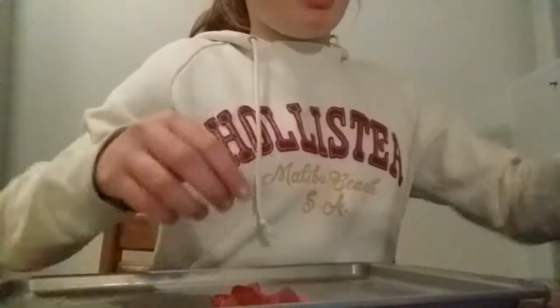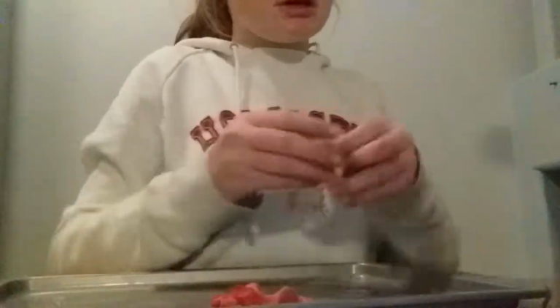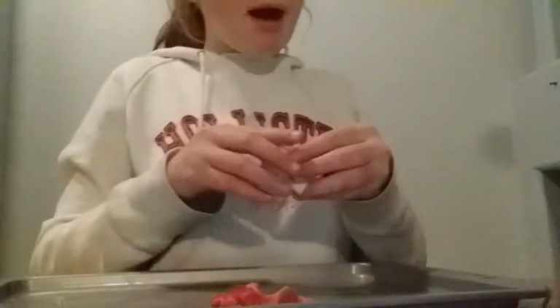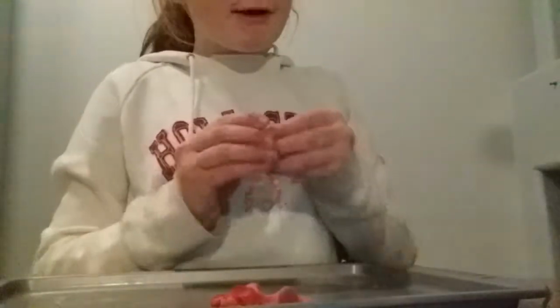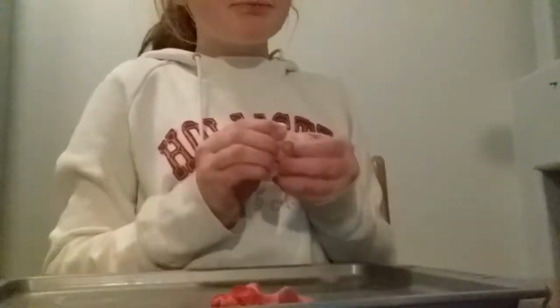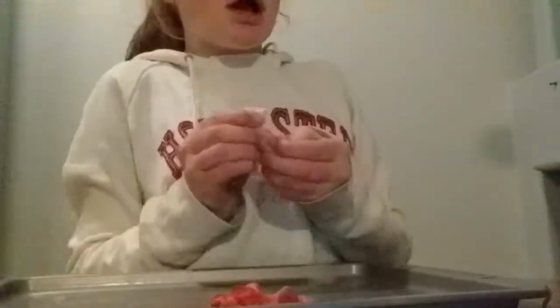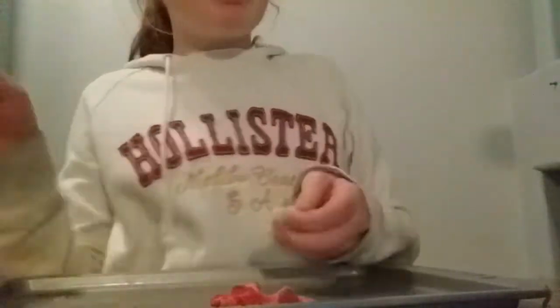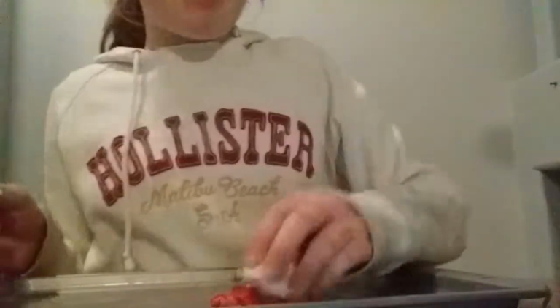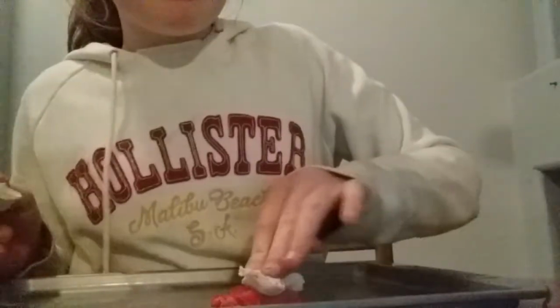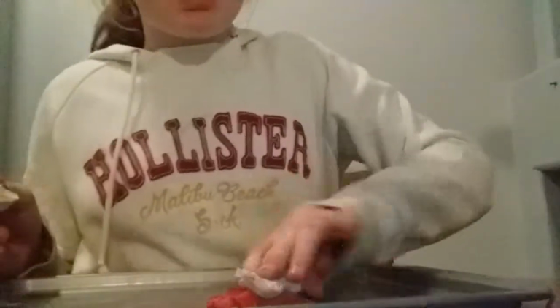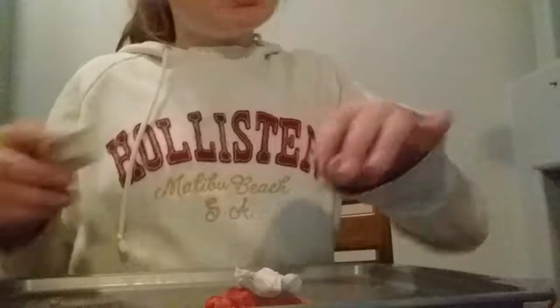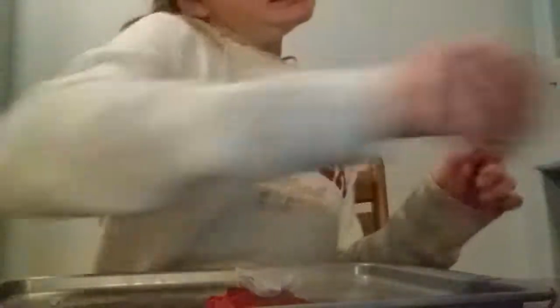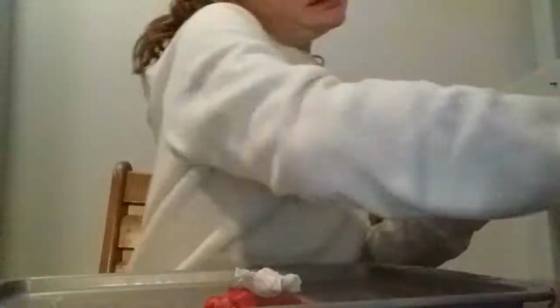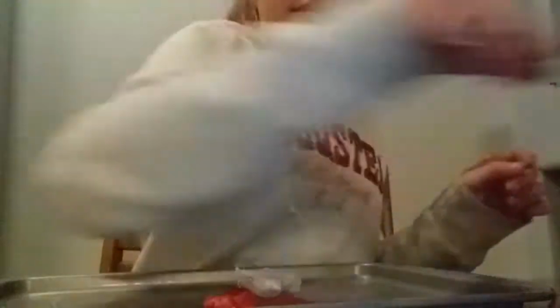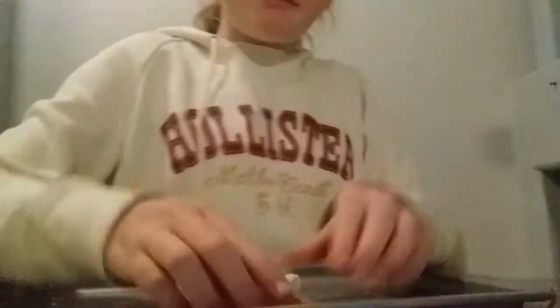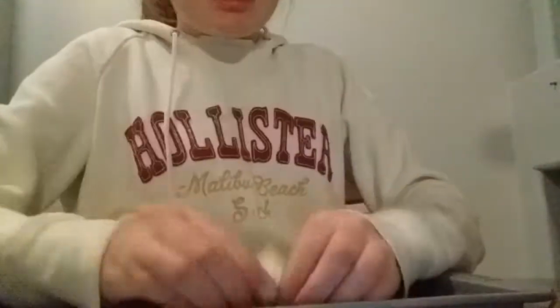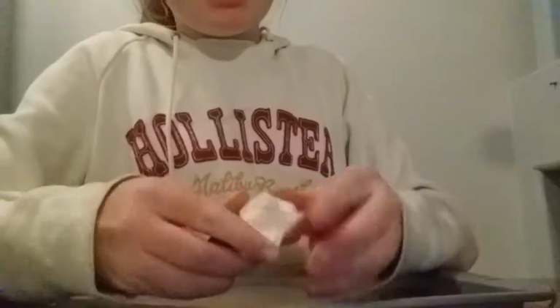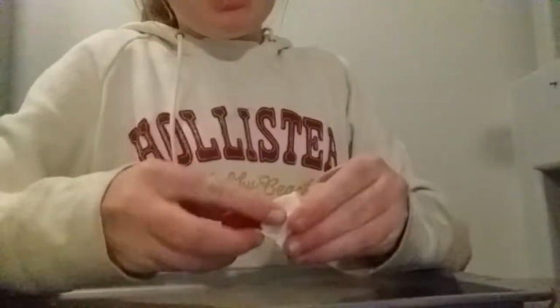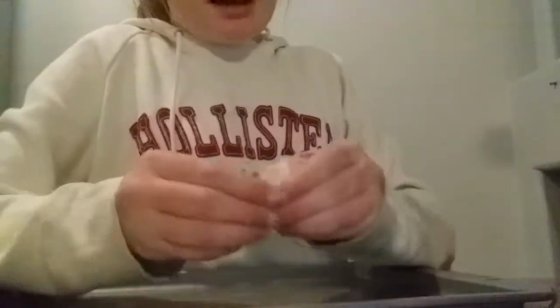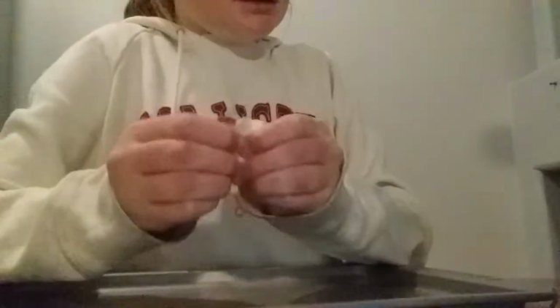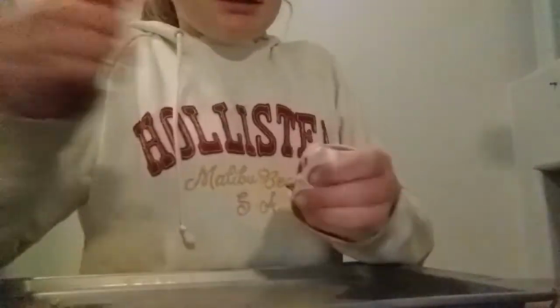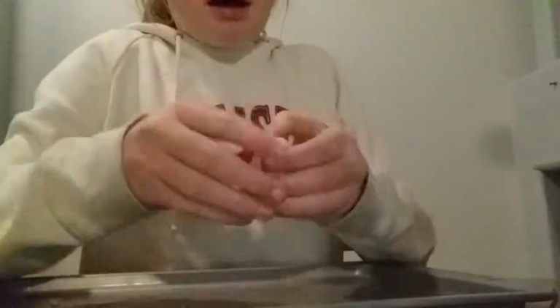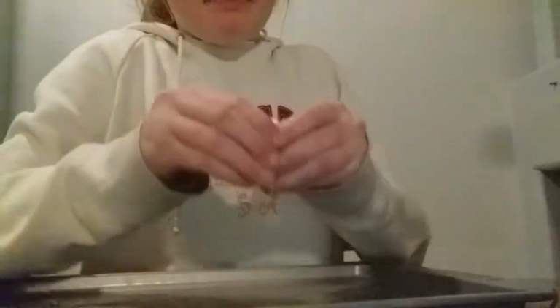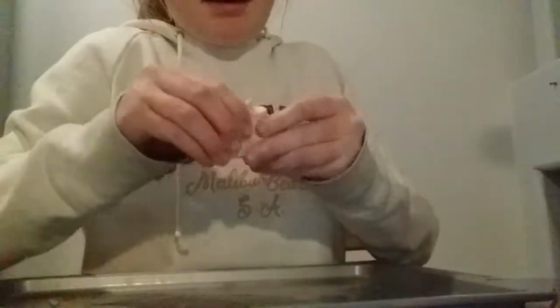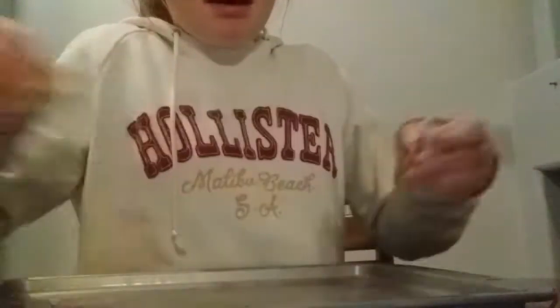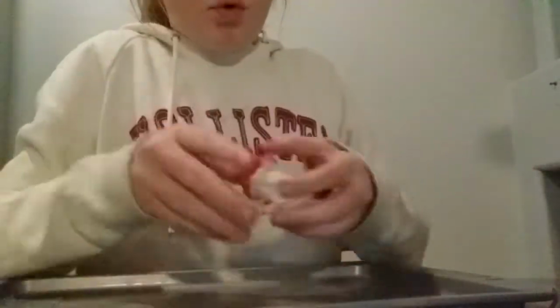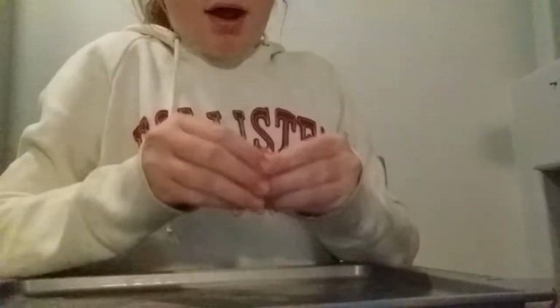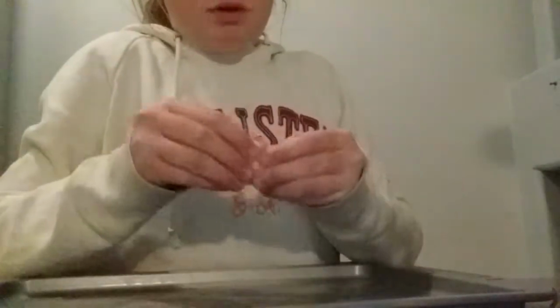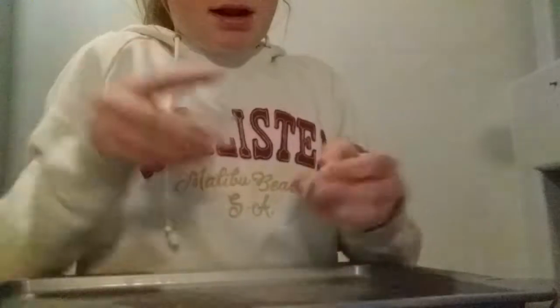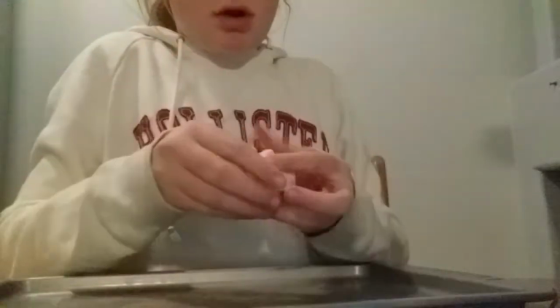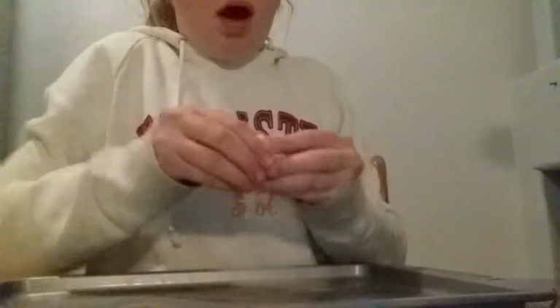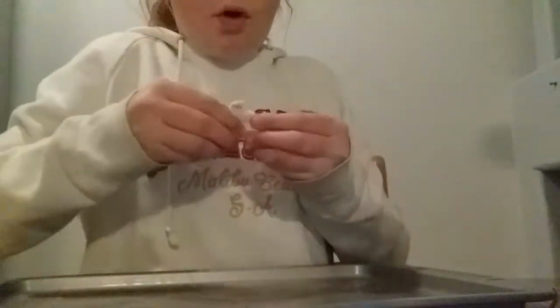My brother's in the background a little bit, but it's kind of life. I accidentally added in more red, so I added in a lot more.